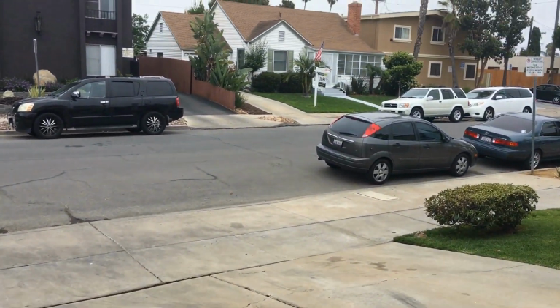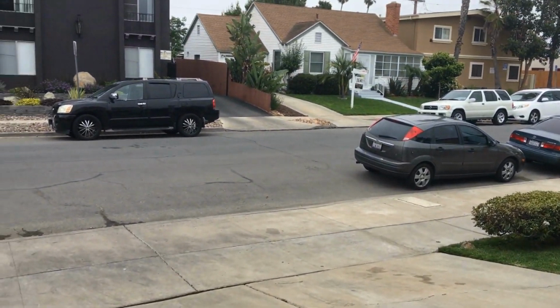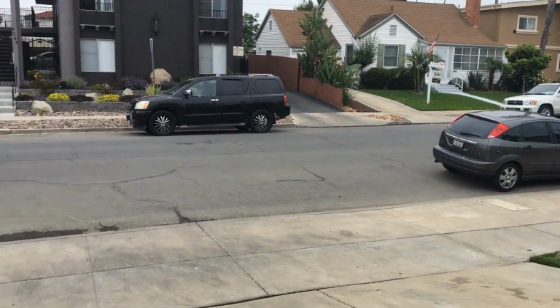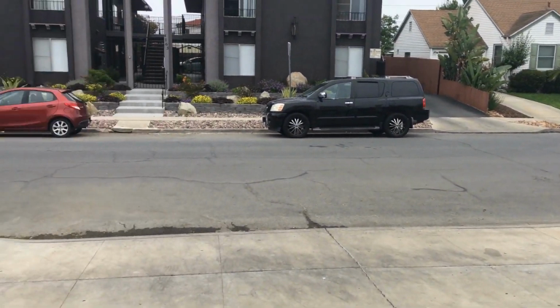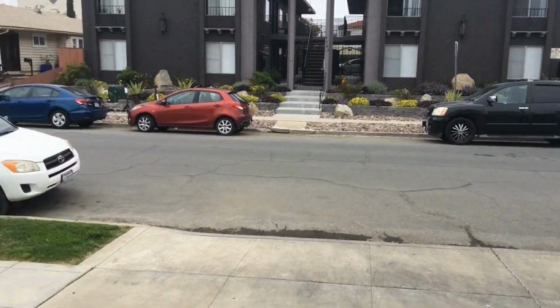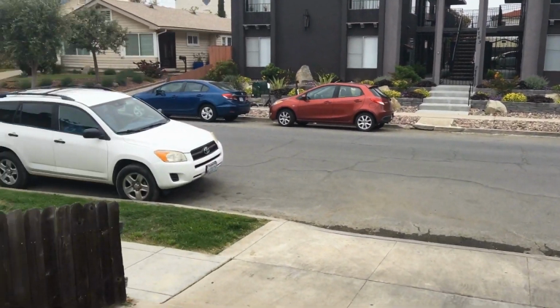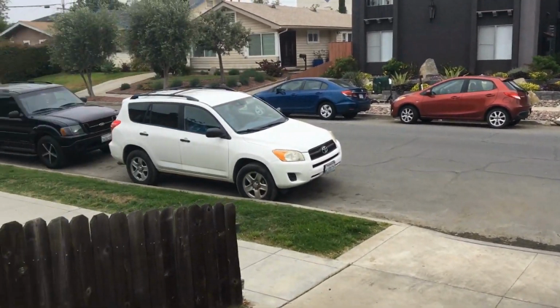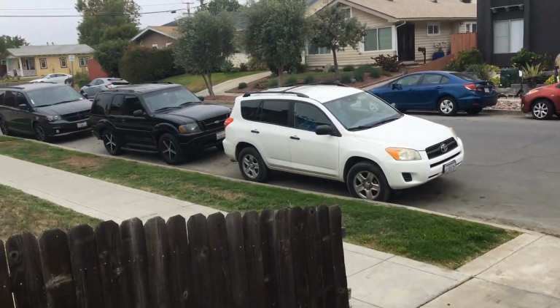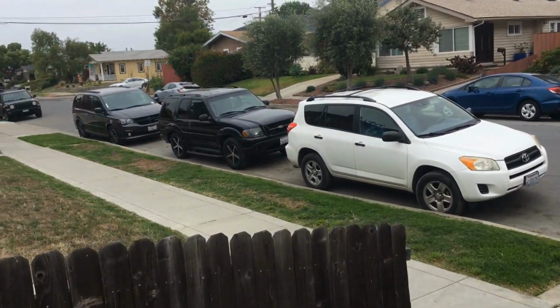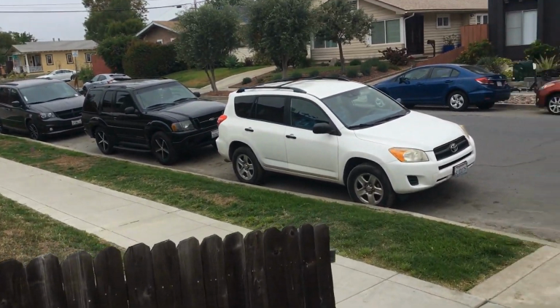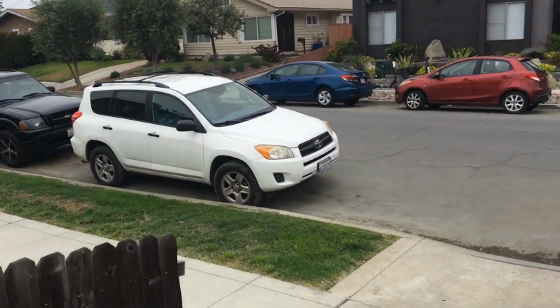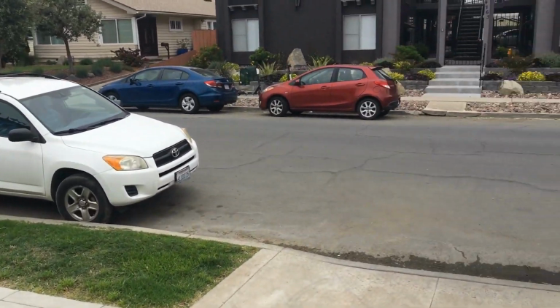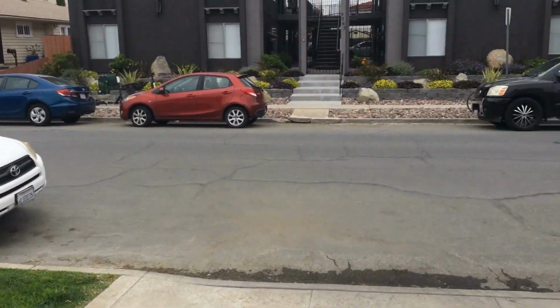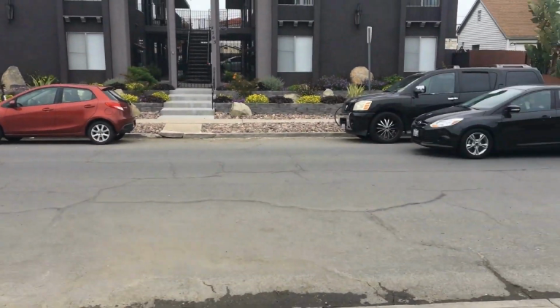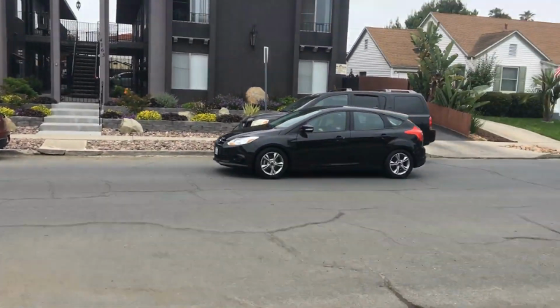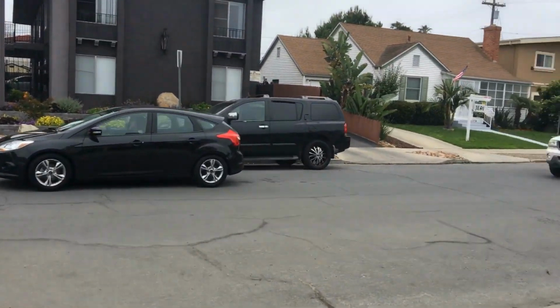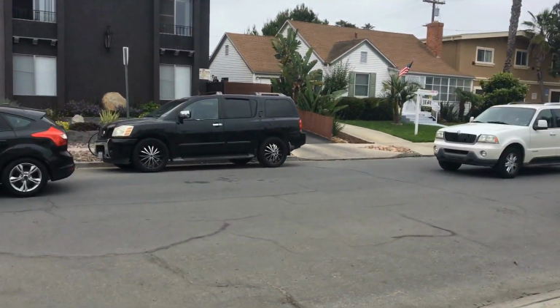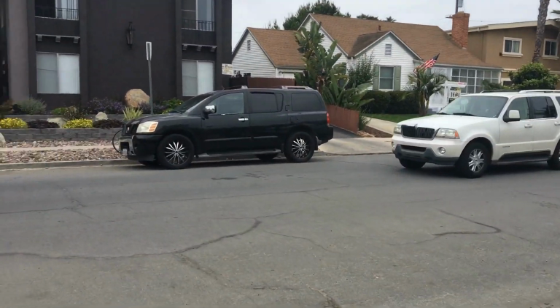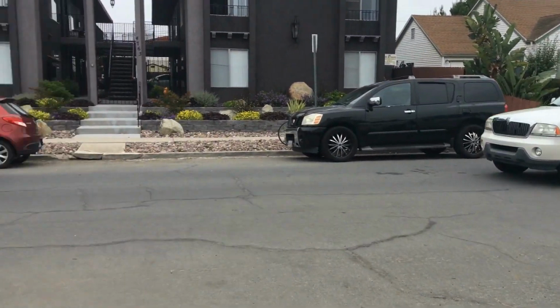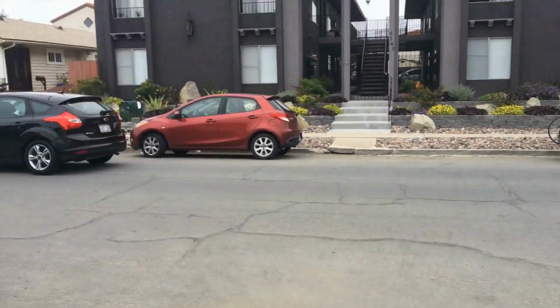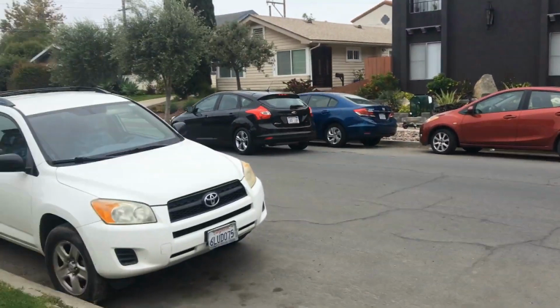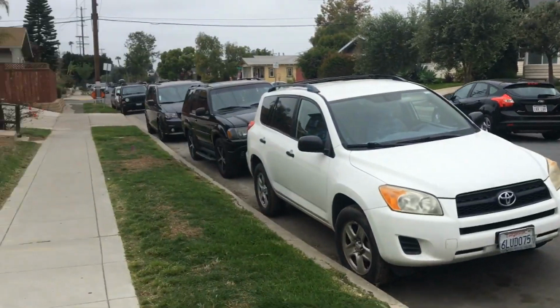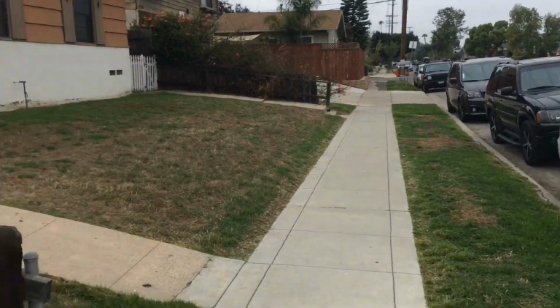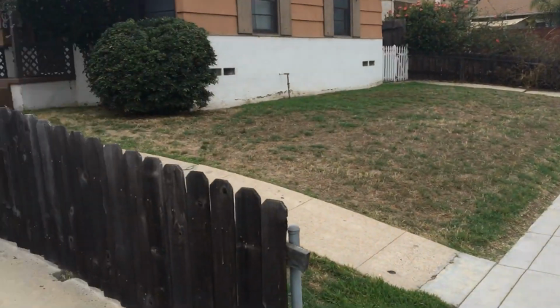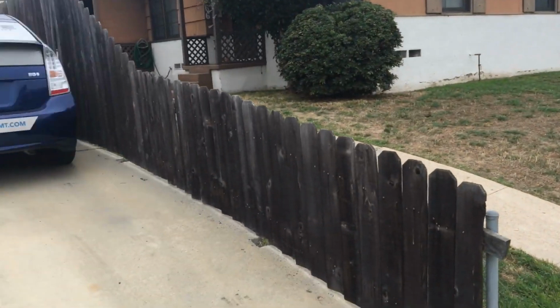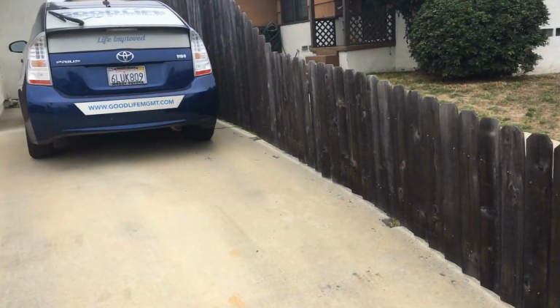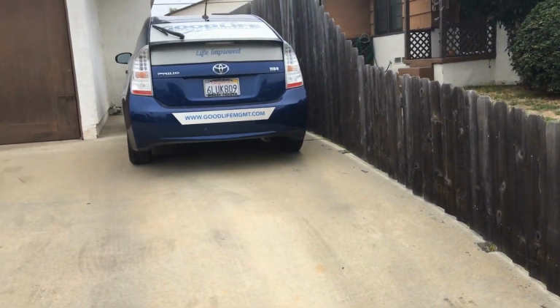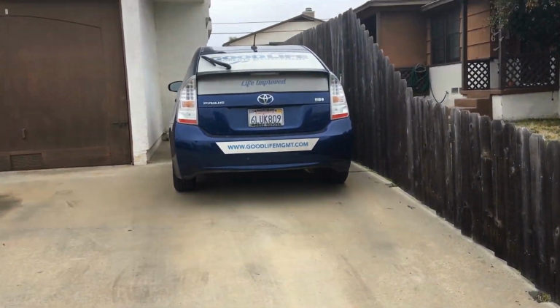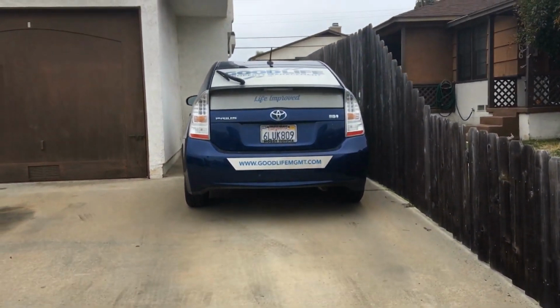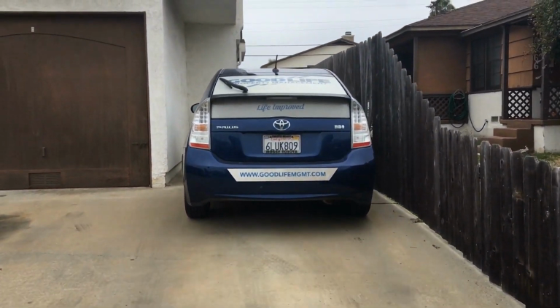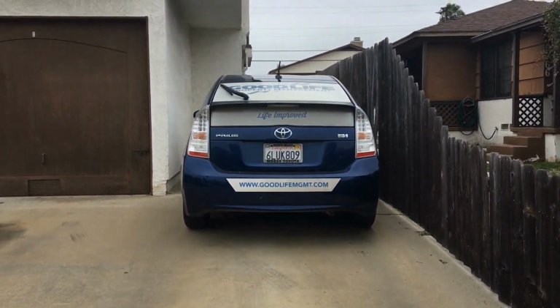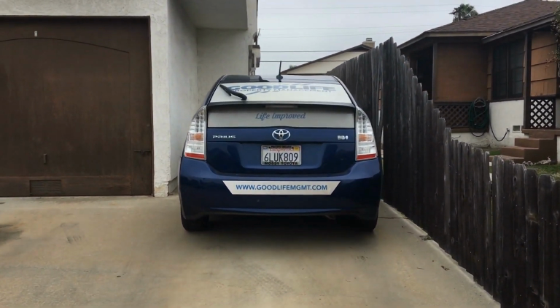Take a look on 33rd here. This concludes the video tour of 33rd Street, unit number 2, brought to you by Good Life Property Management. Thank you.